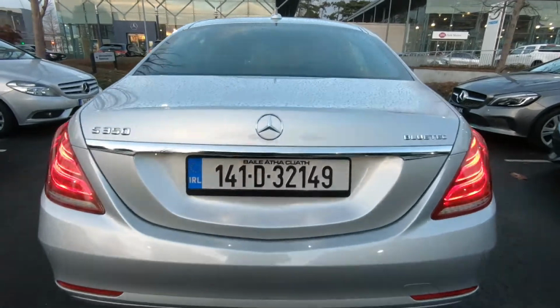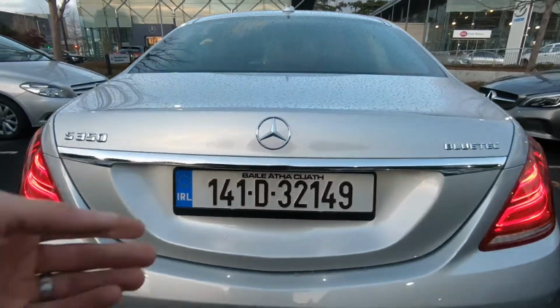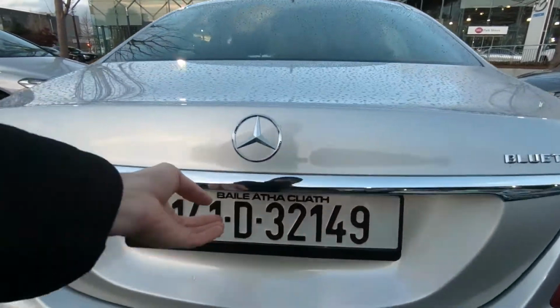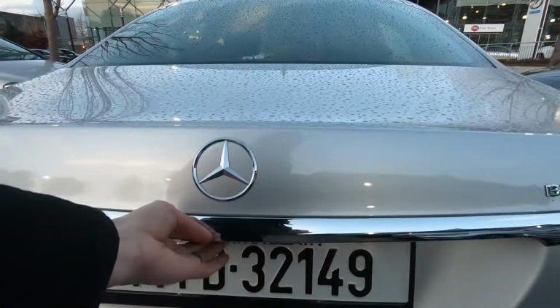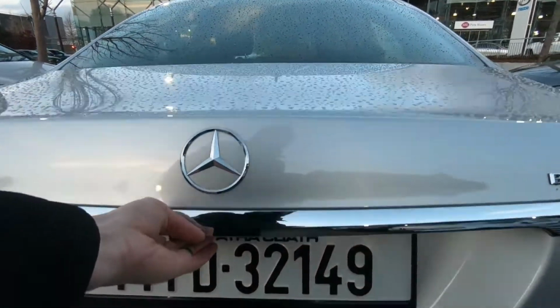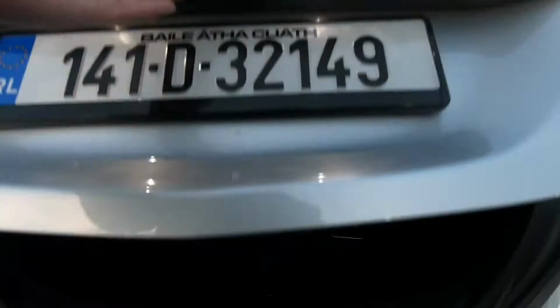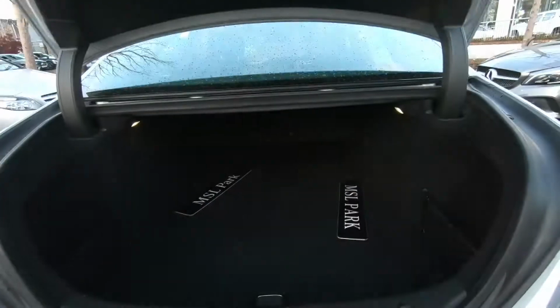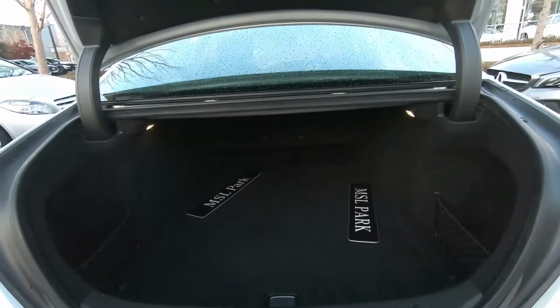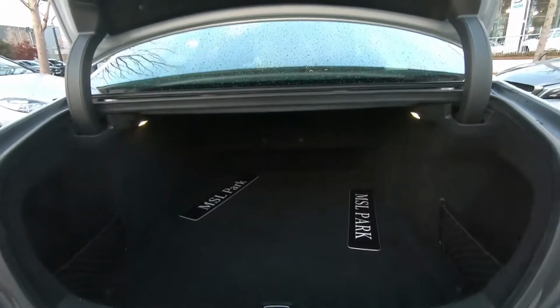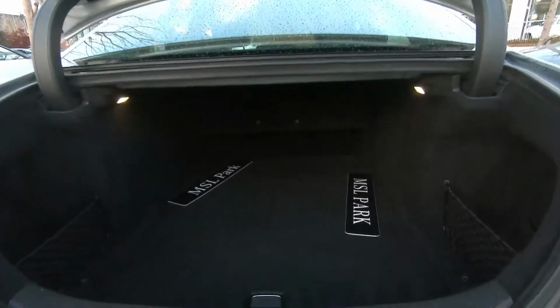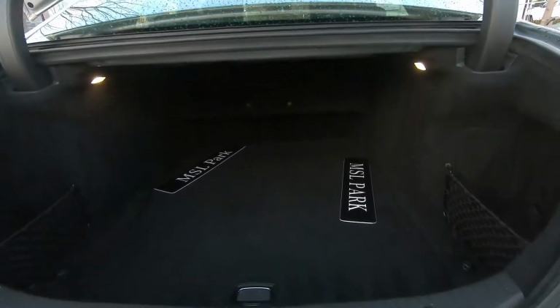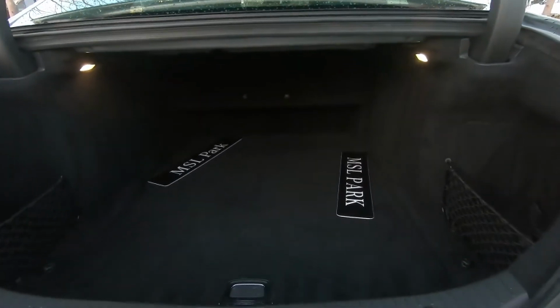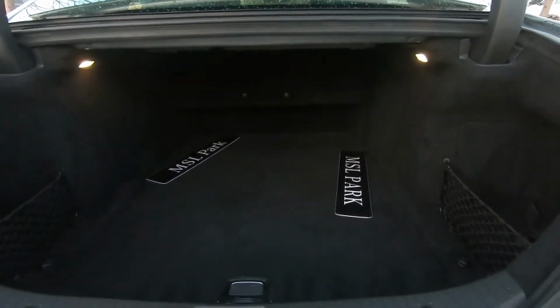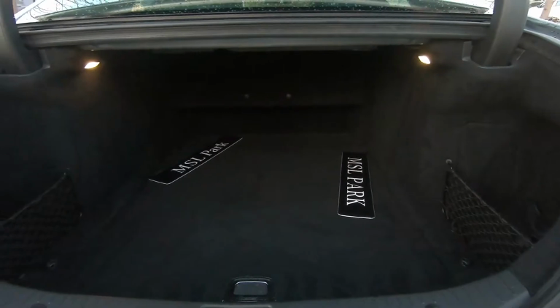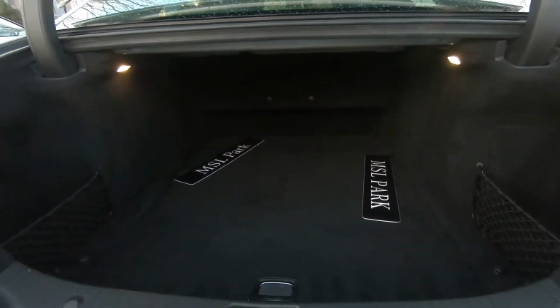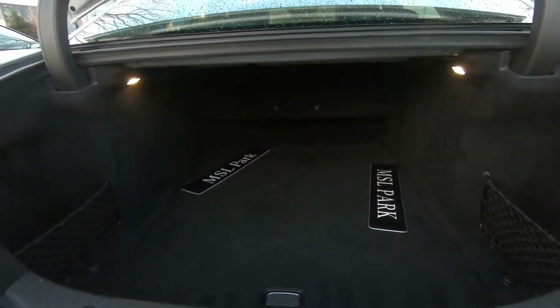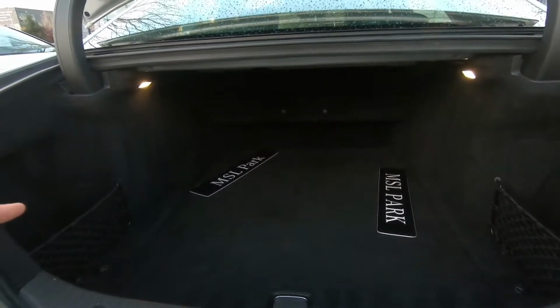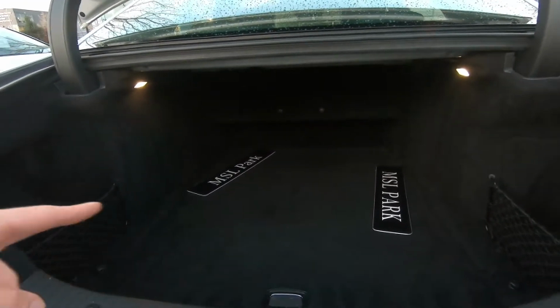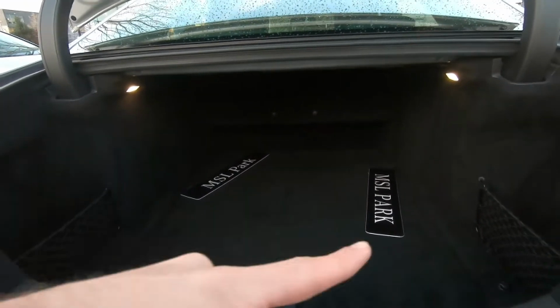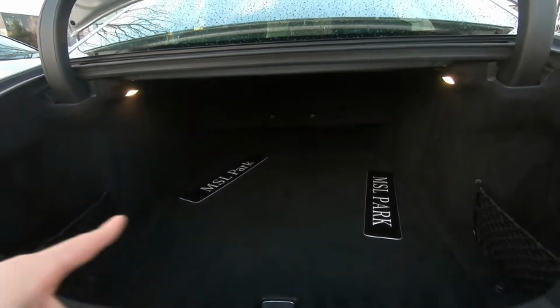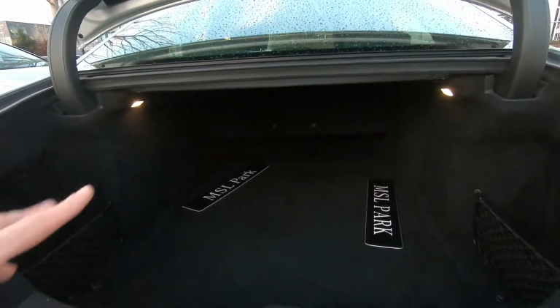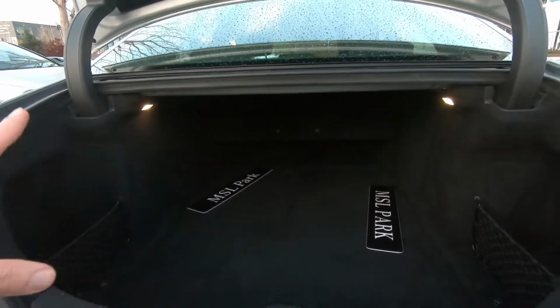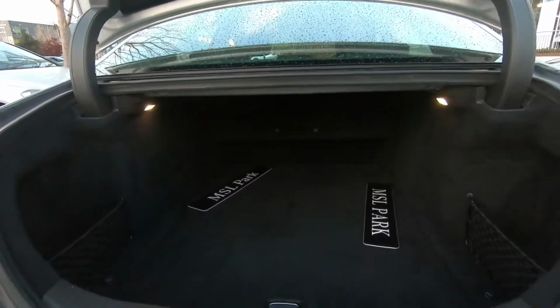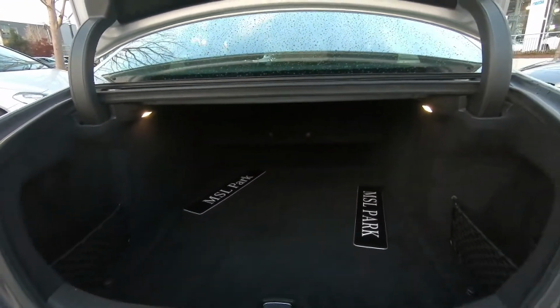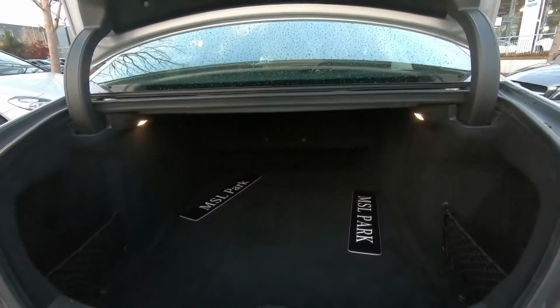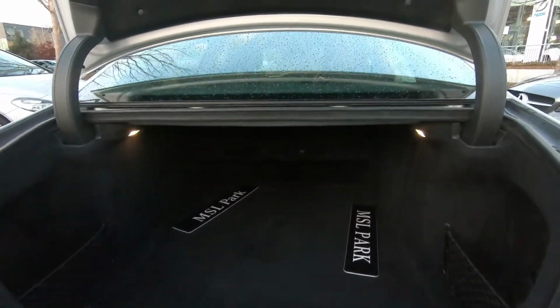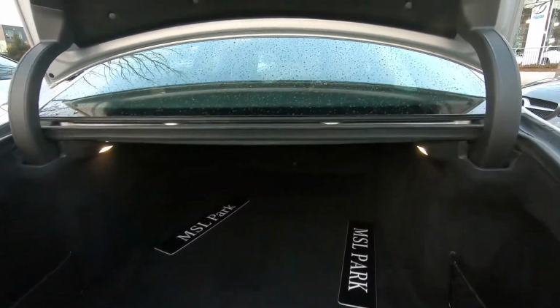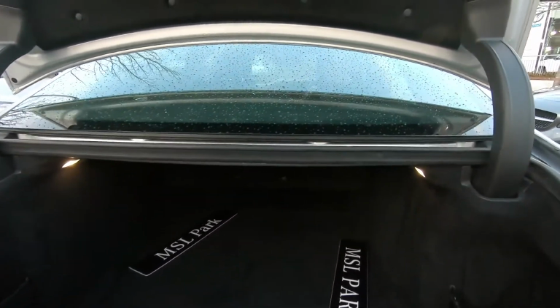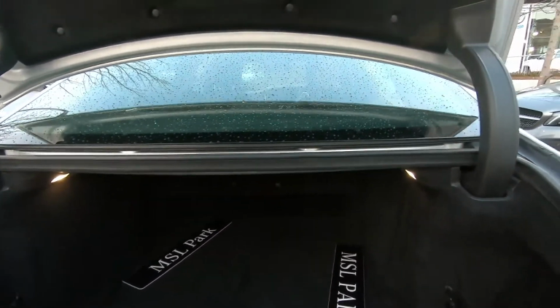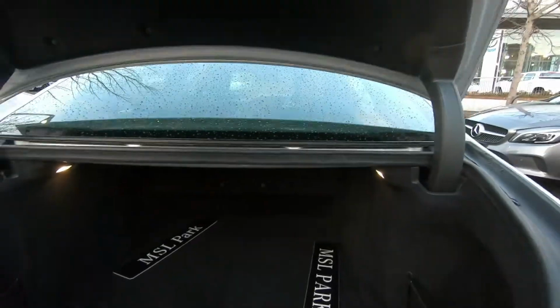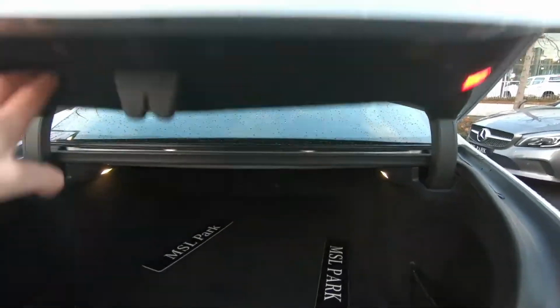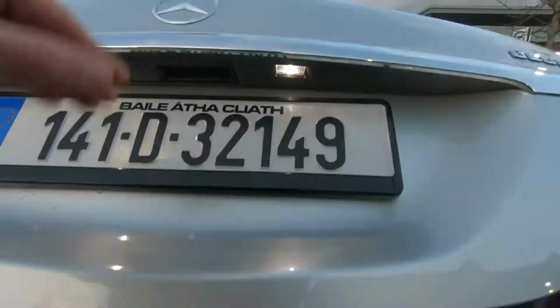In the boot, there's a huge amount of space. You even have nets left and right that if you wanted to put things into, they're not going to roll around the boot.